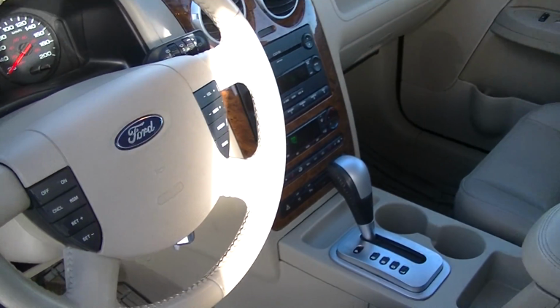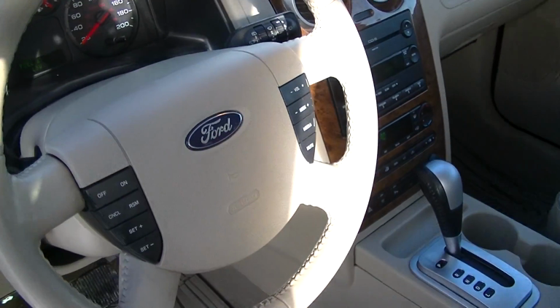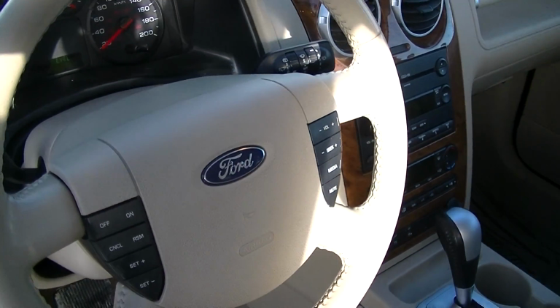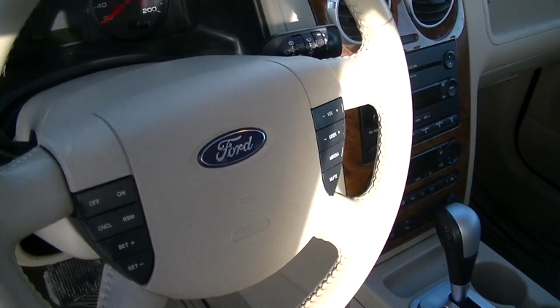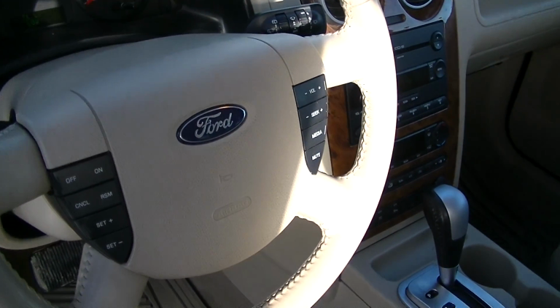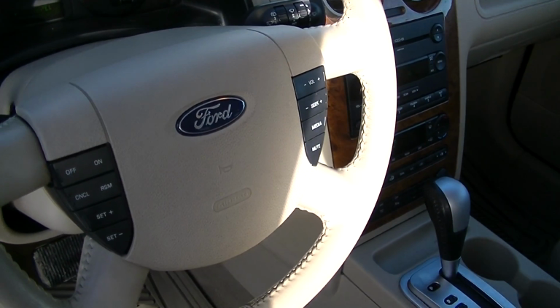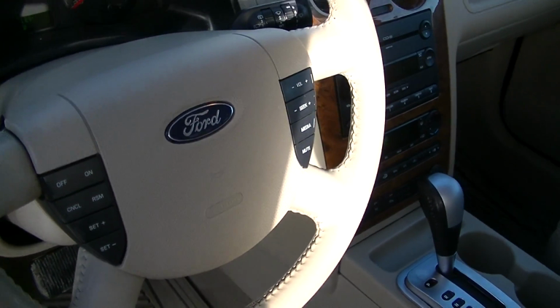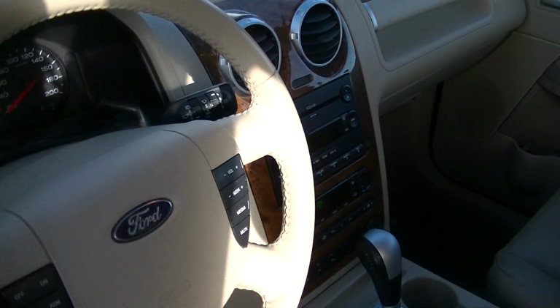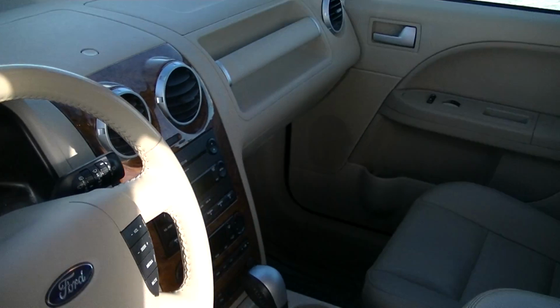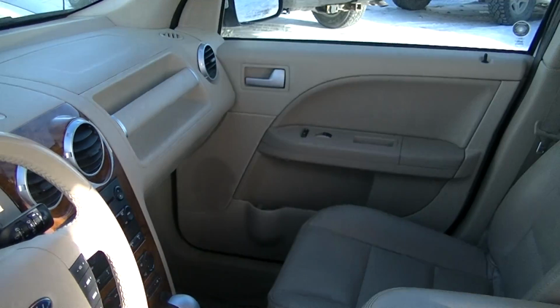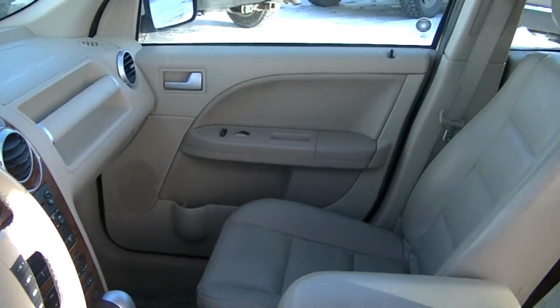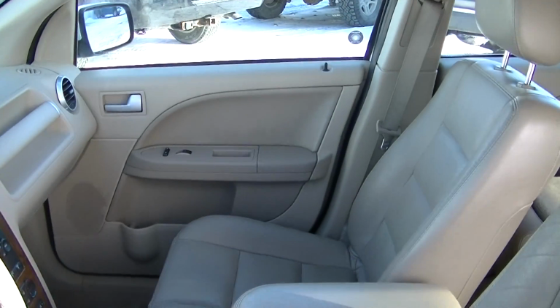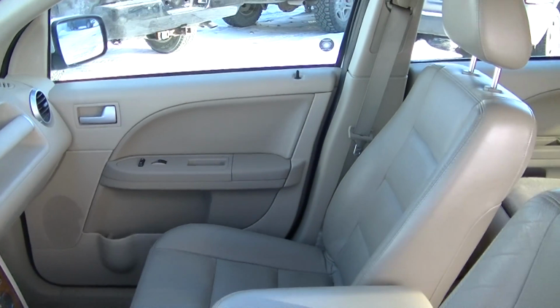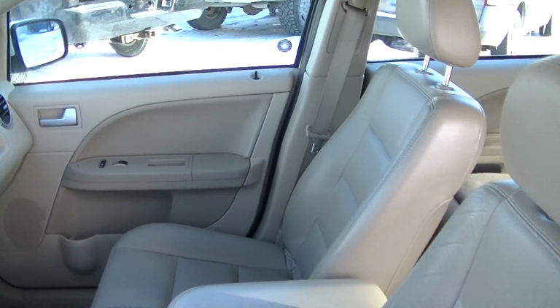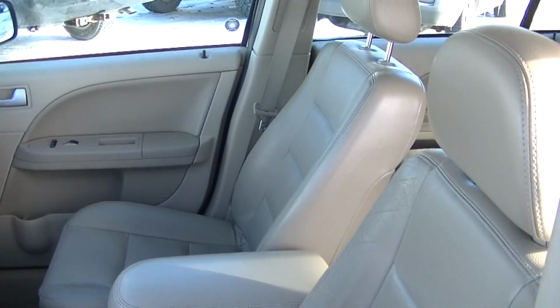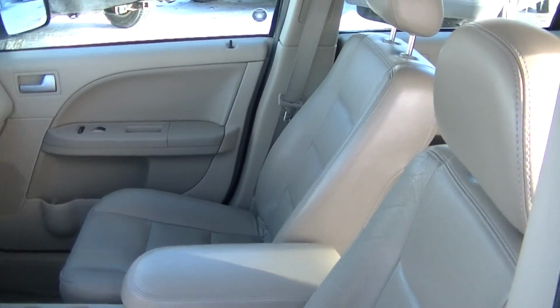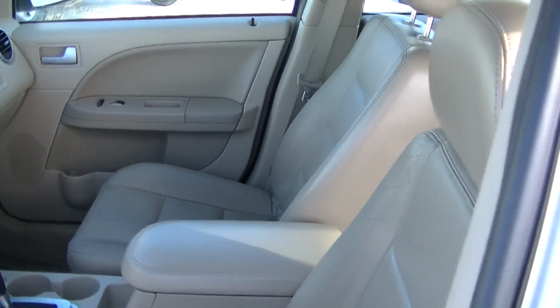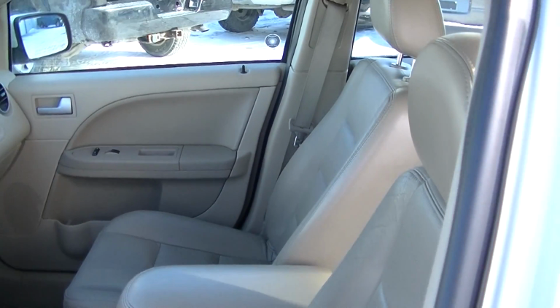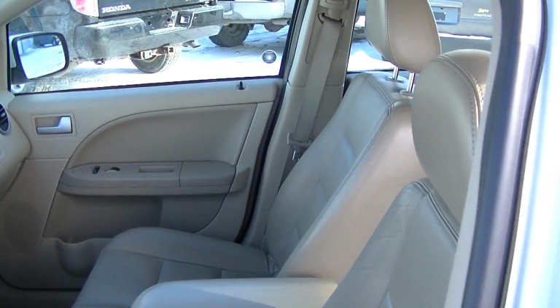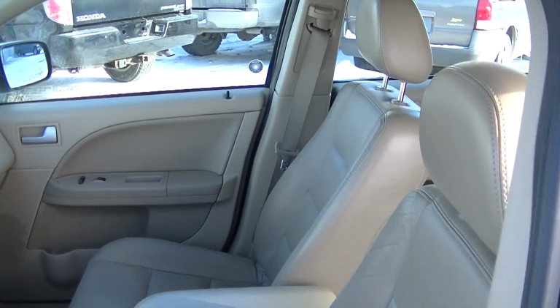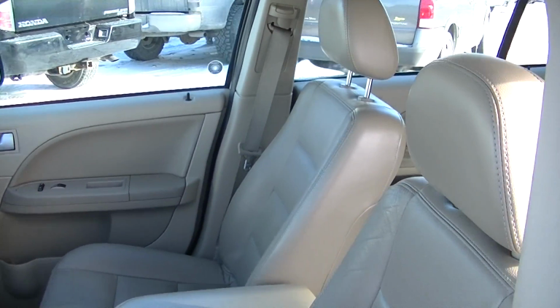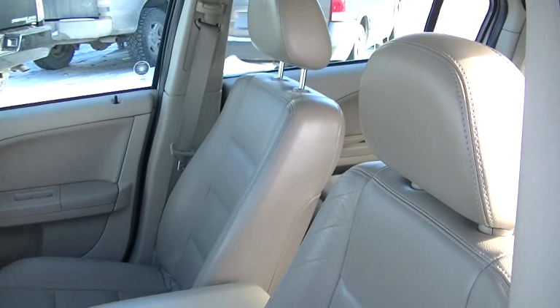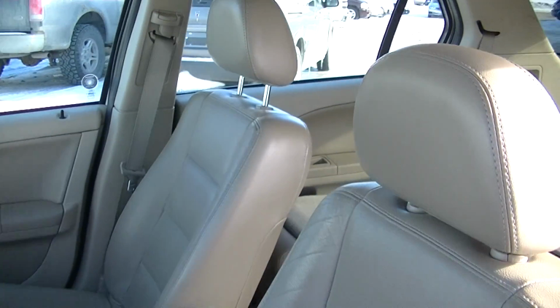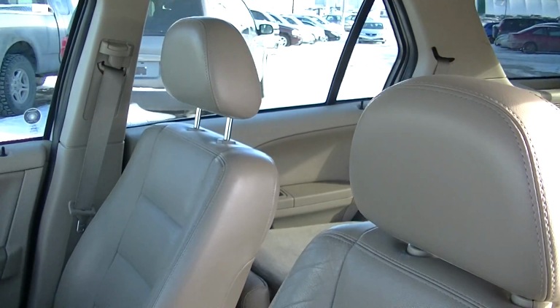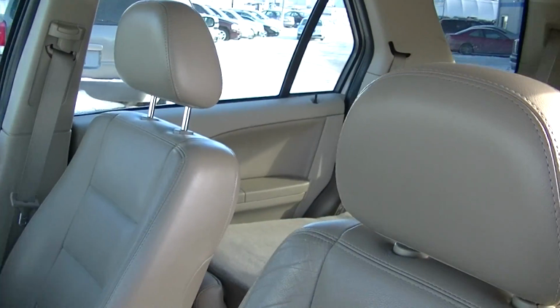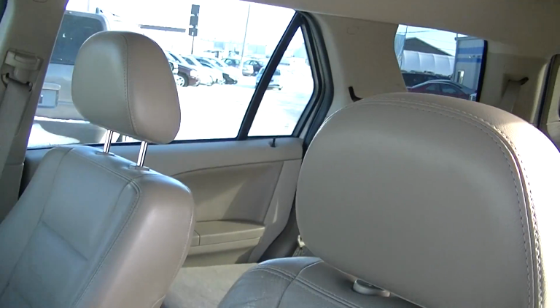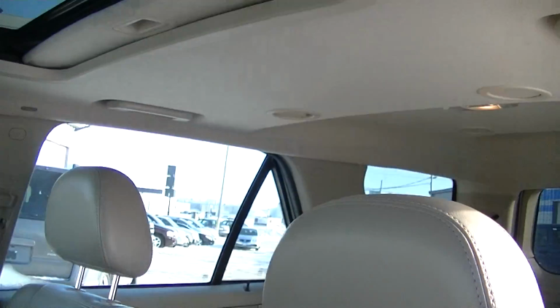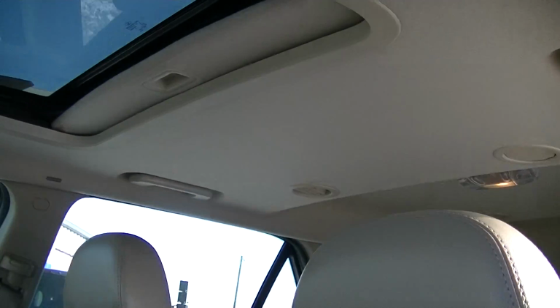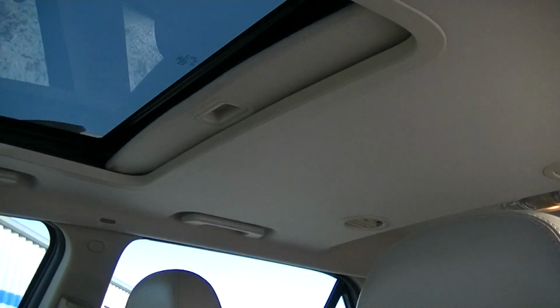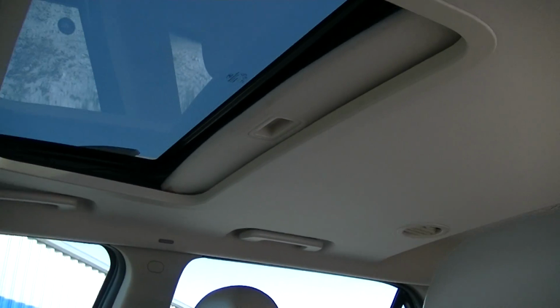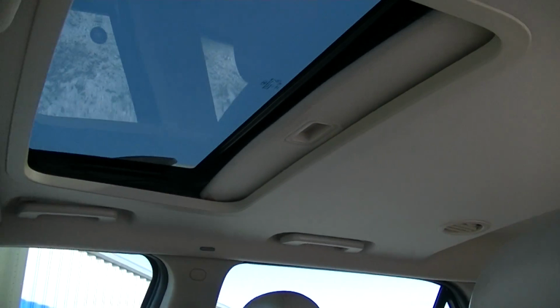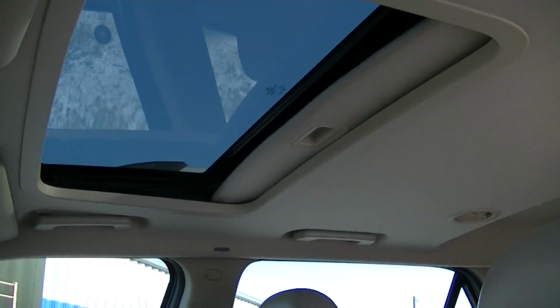It features steering wheel controls as well as a leather interior, heated seats, and a command start. It has a spacious interior with third-row seating, and this vehicle also has a sunroof.